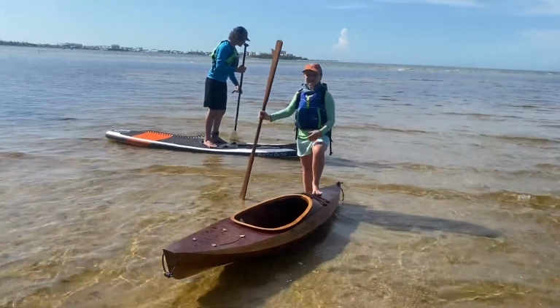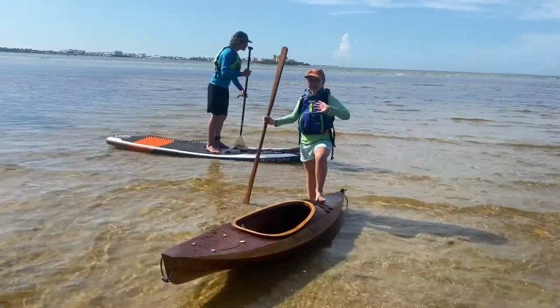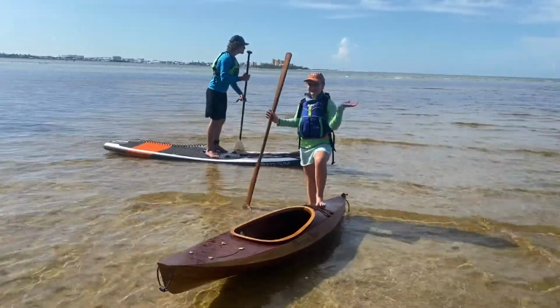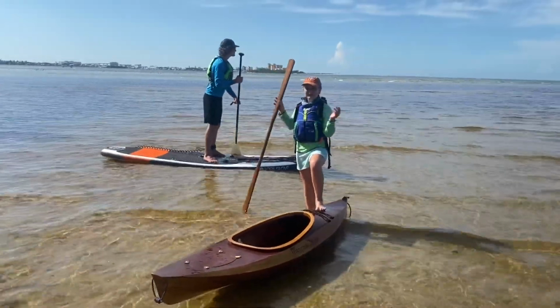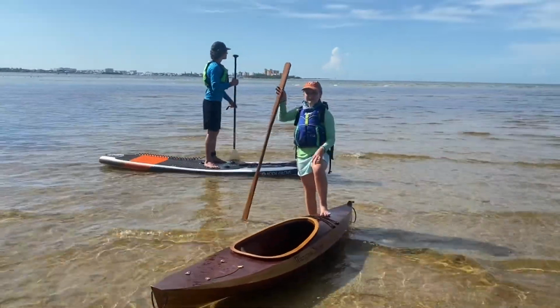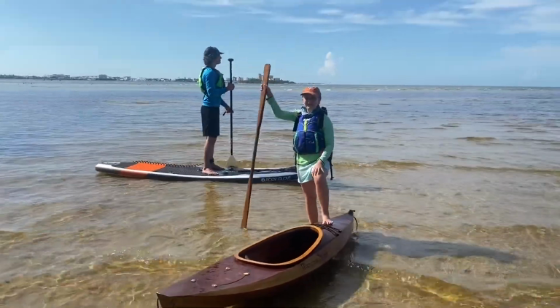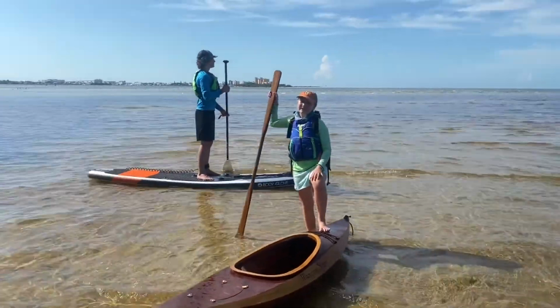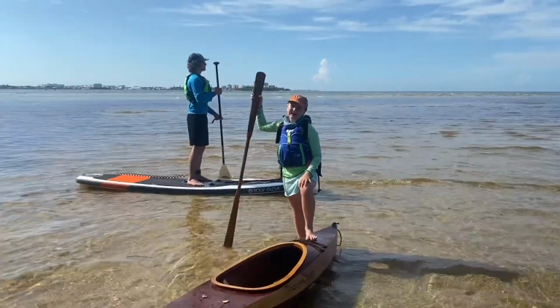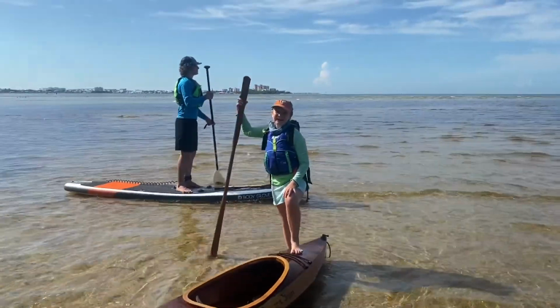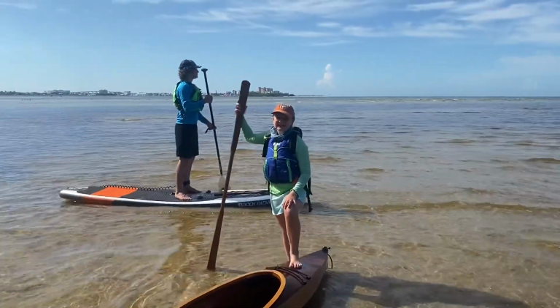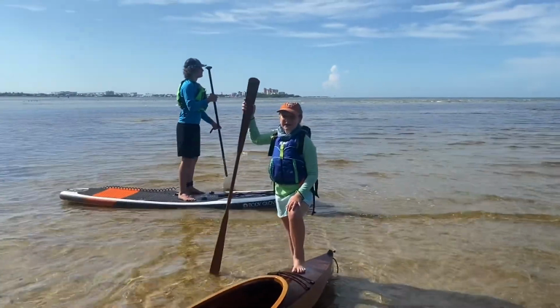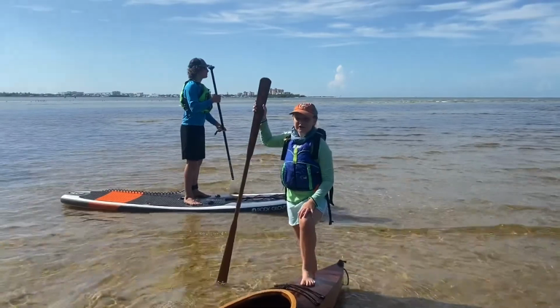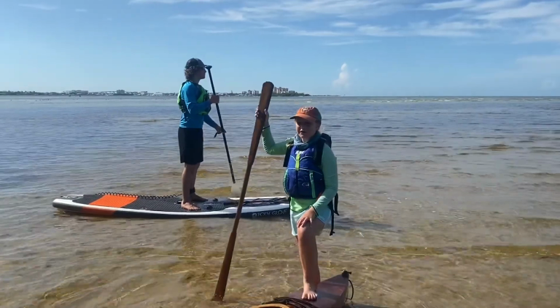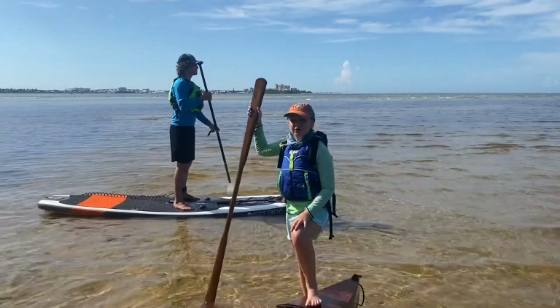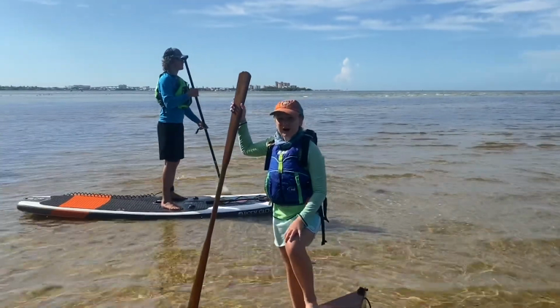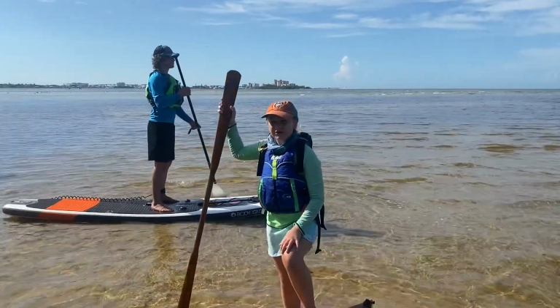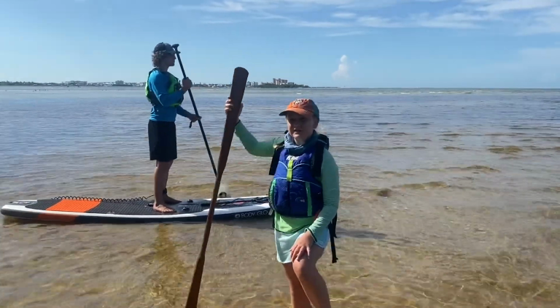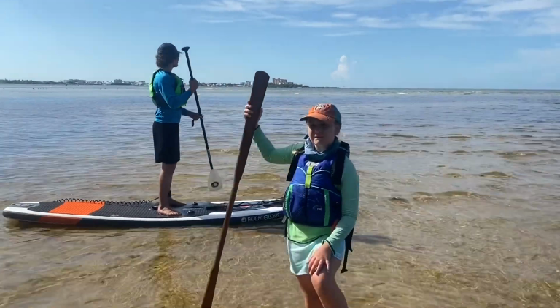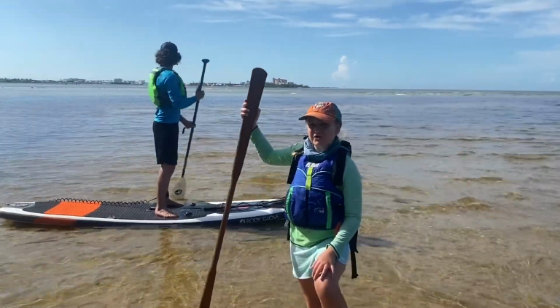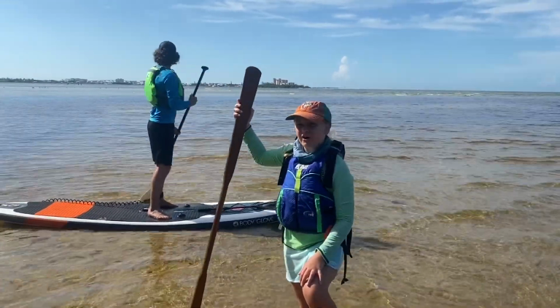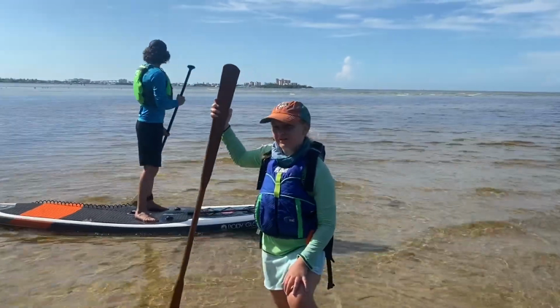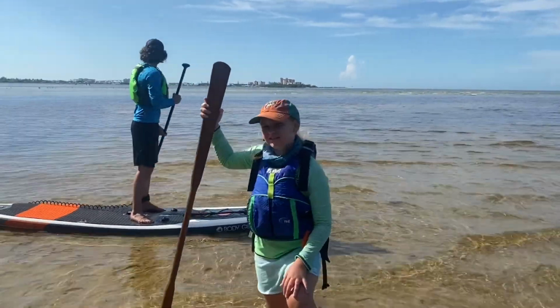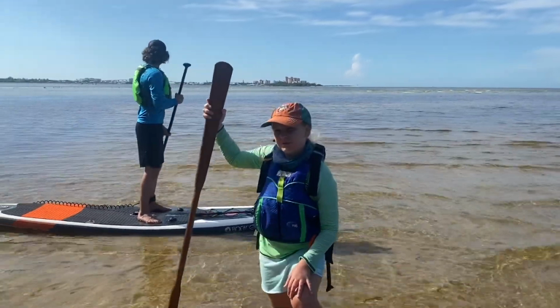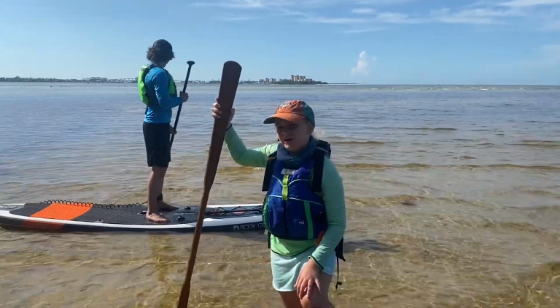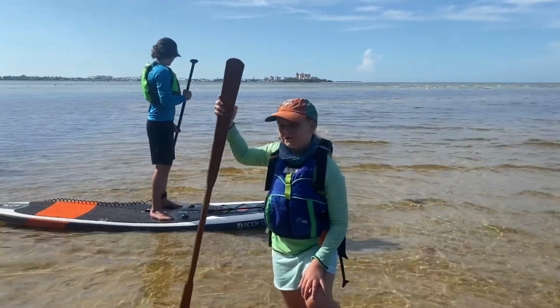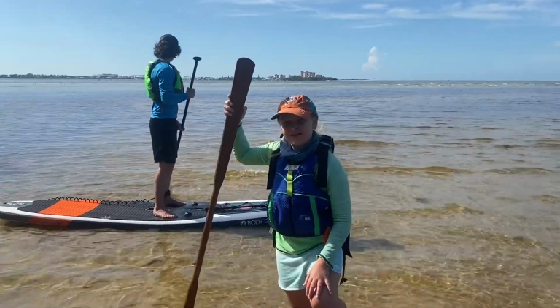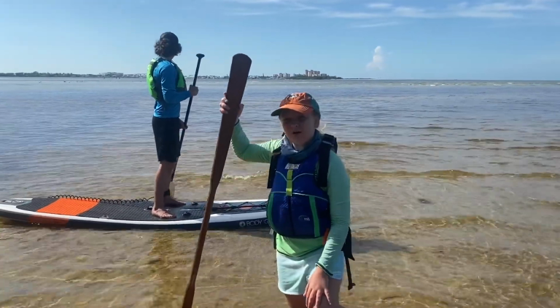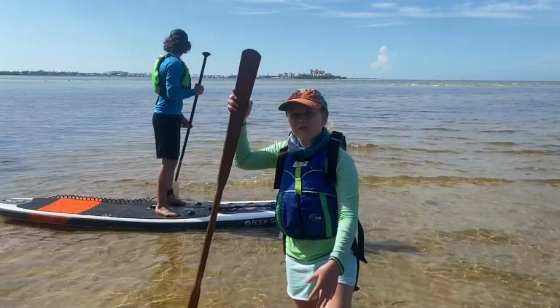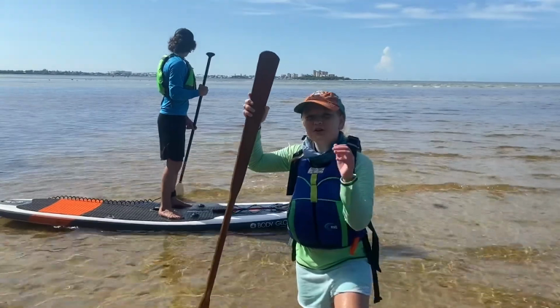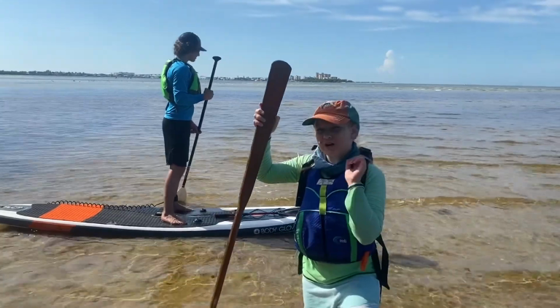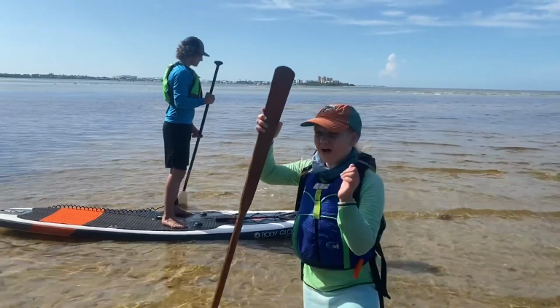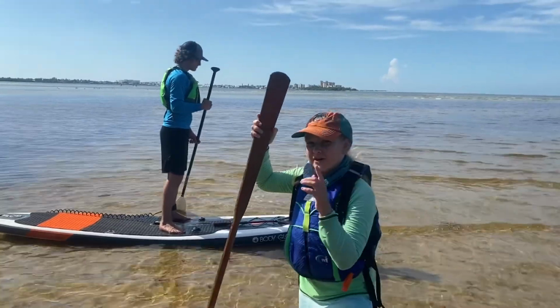Hi guys, welcome back to All Not Naya, and today we're going to go crabbing using some fish that we caught a few weeks ago. Make sure you go check out that video.